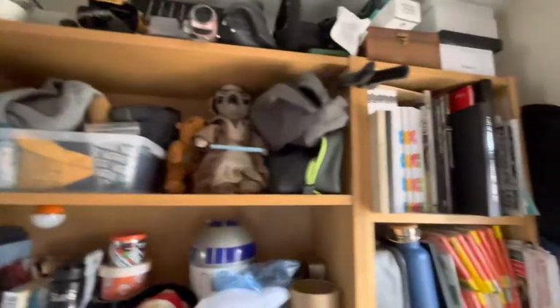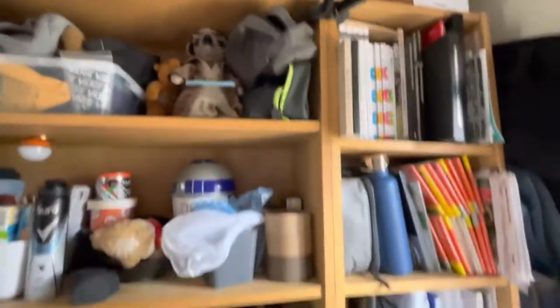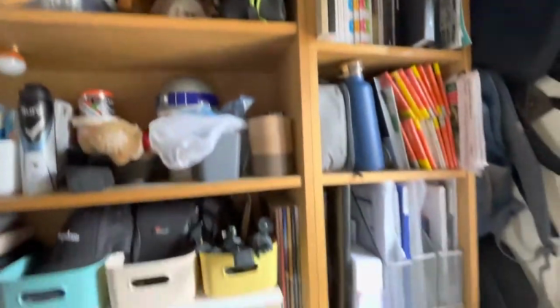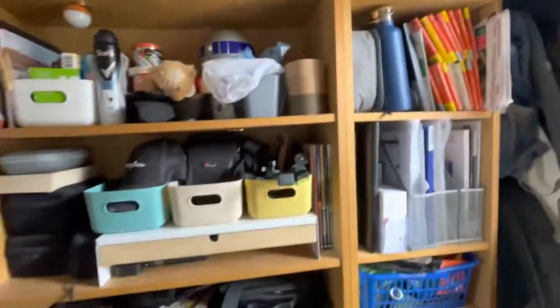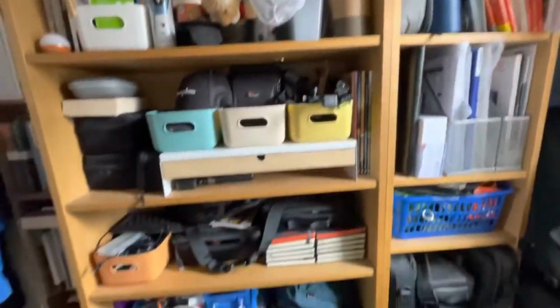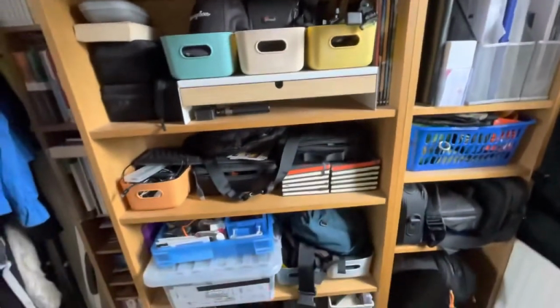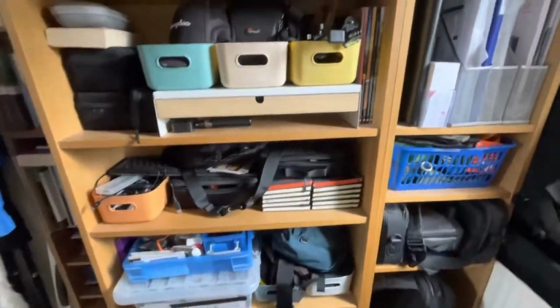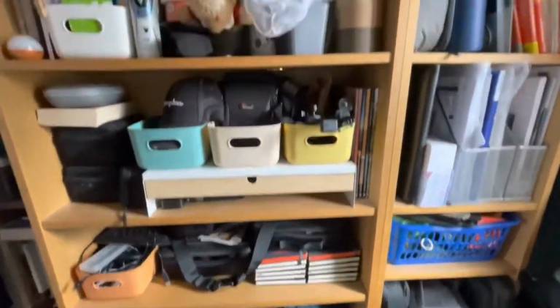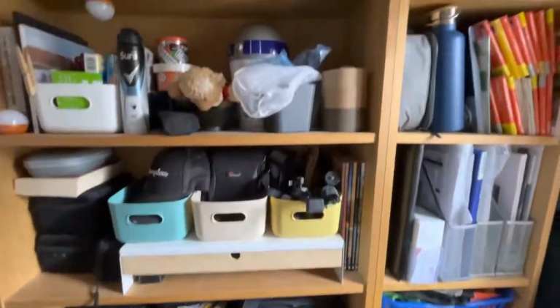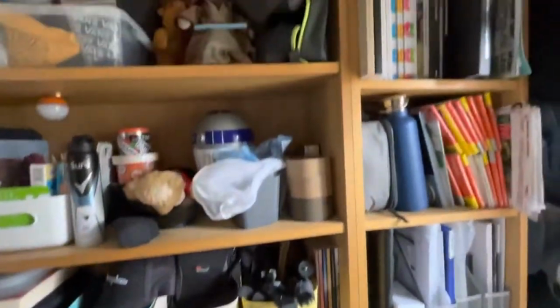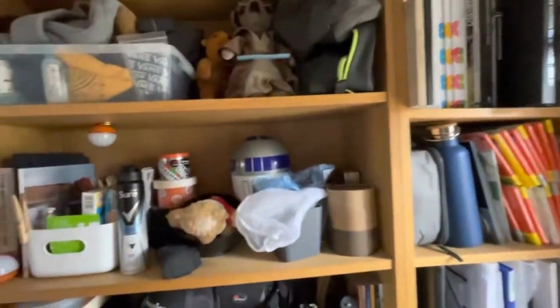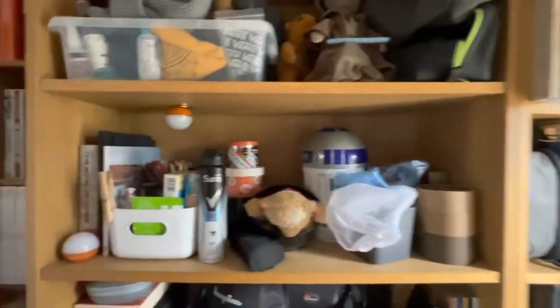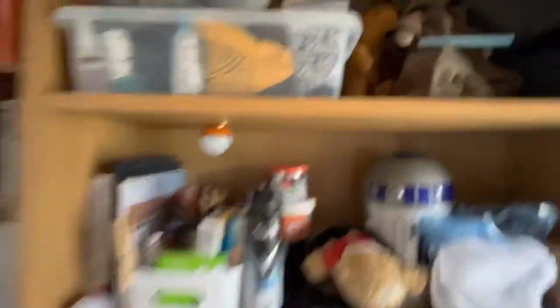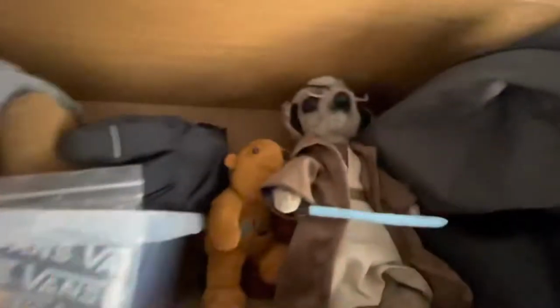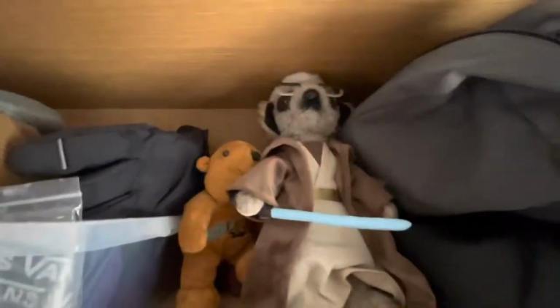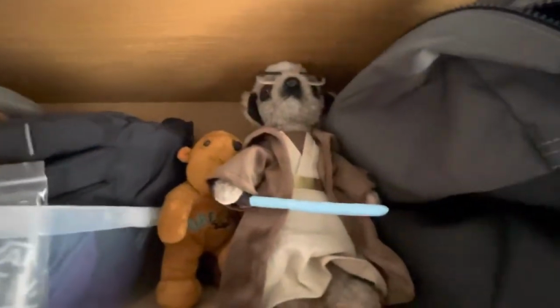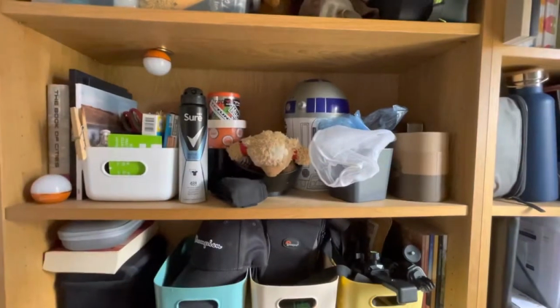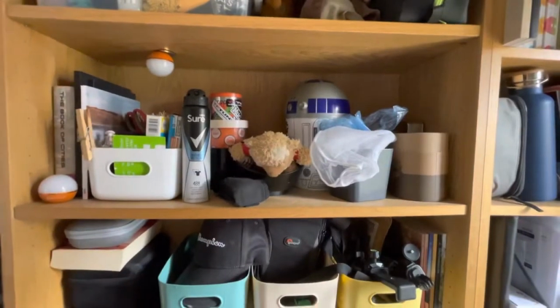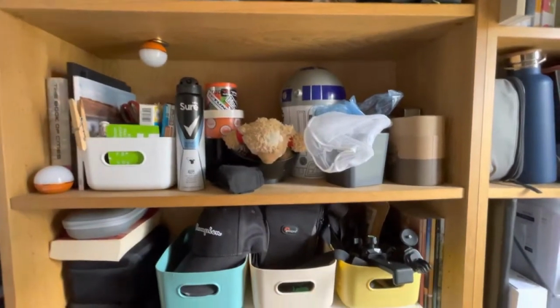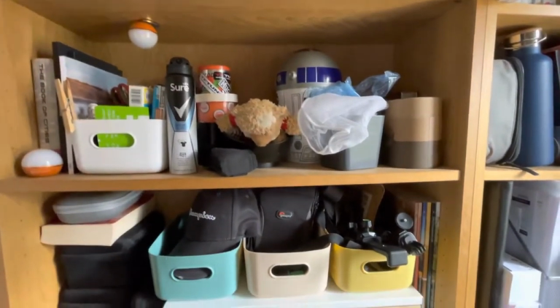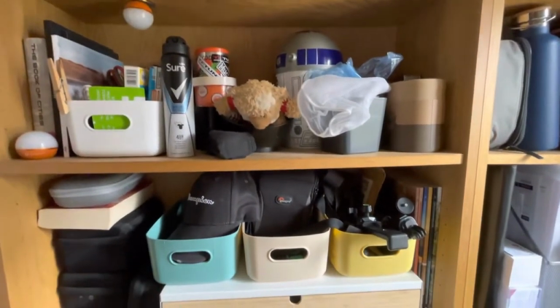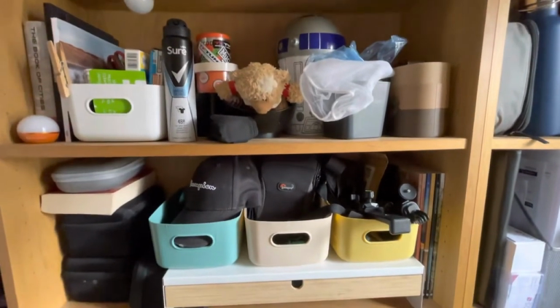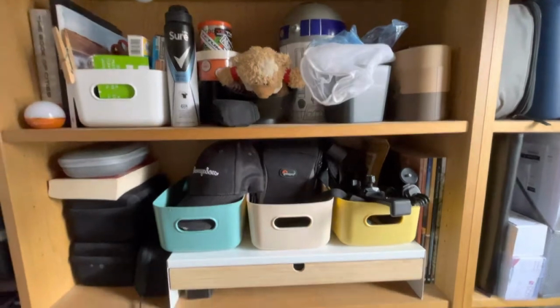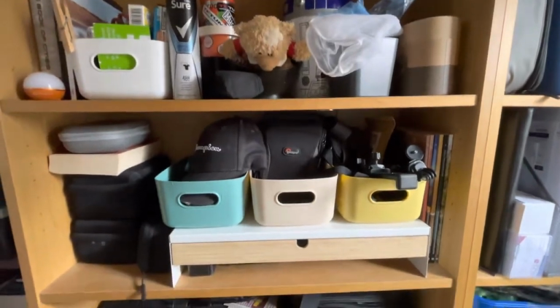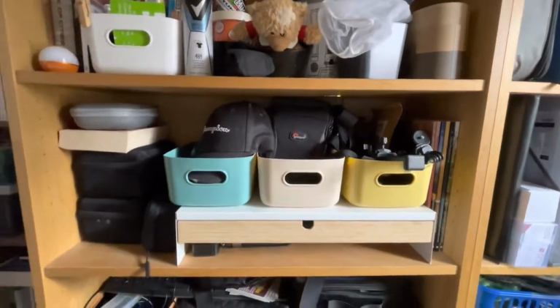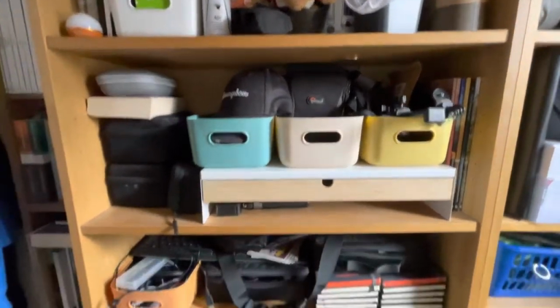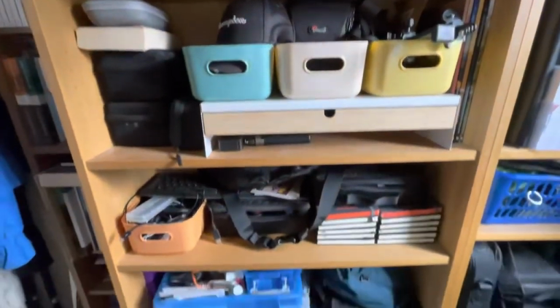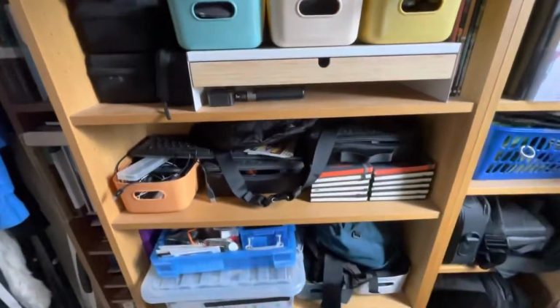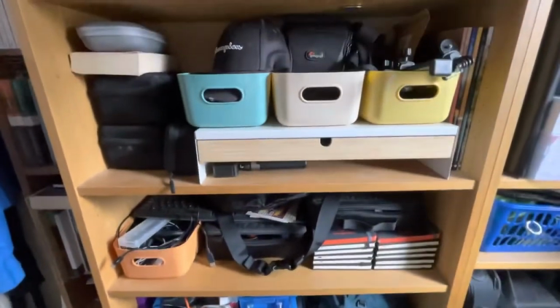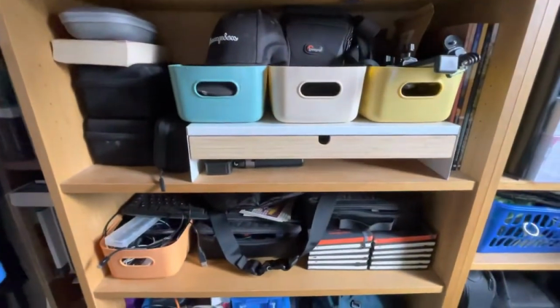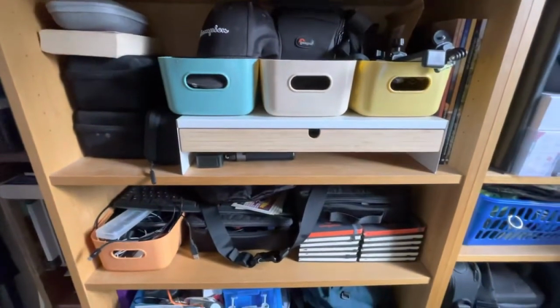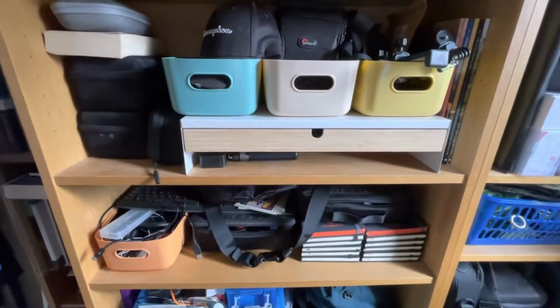My shelves are a mess — I'm a little bit of a hoarder. There's some method to the madness, some sort of organized chaos, but I am a bit of a hoarder and I should really stop doing that.